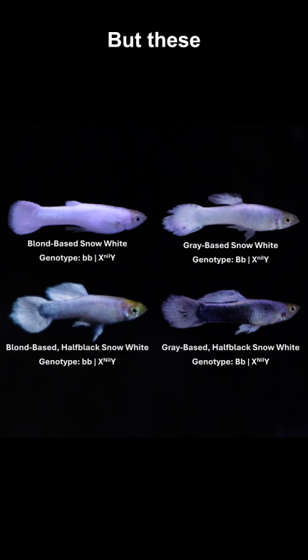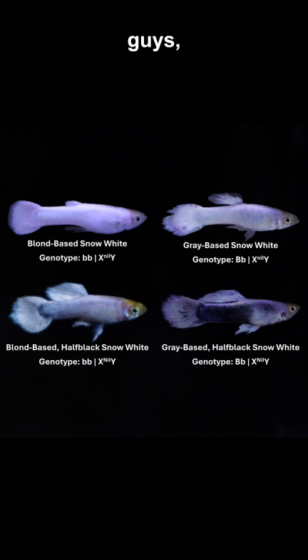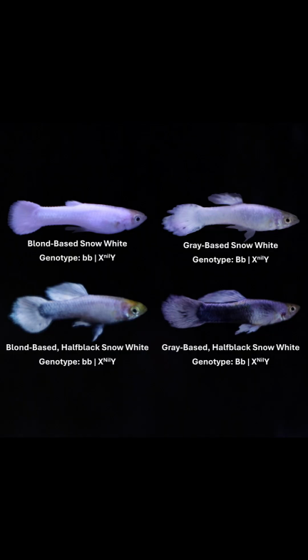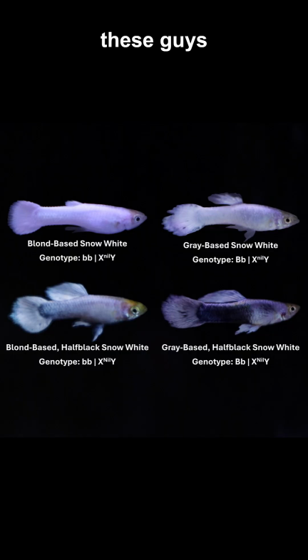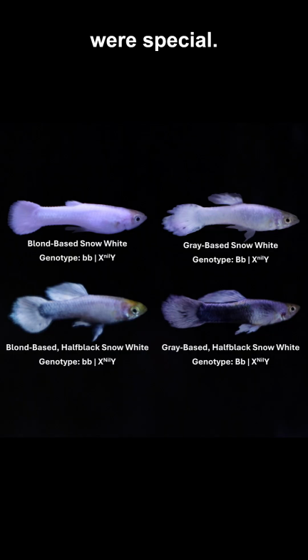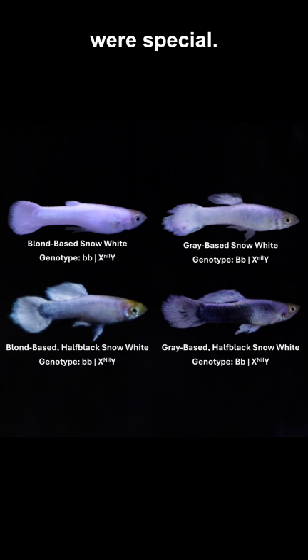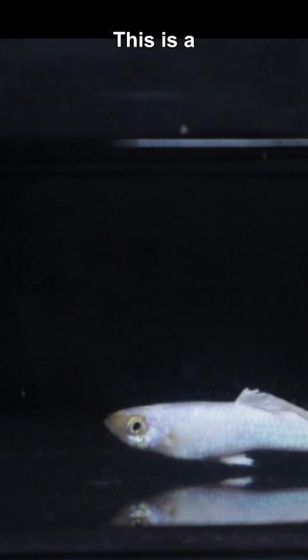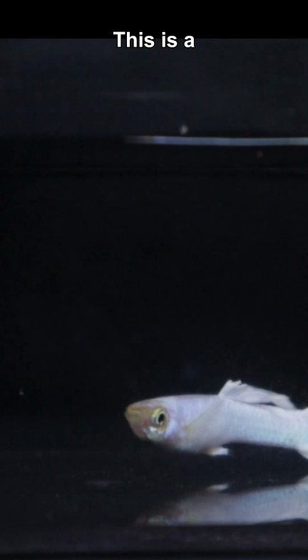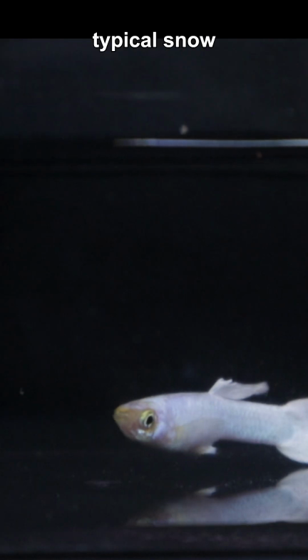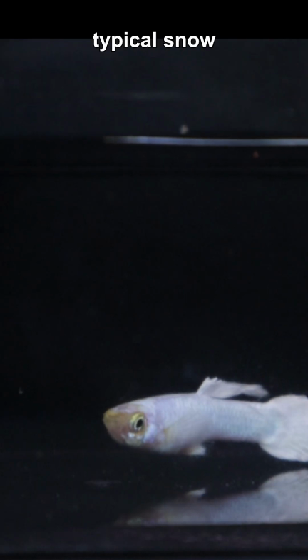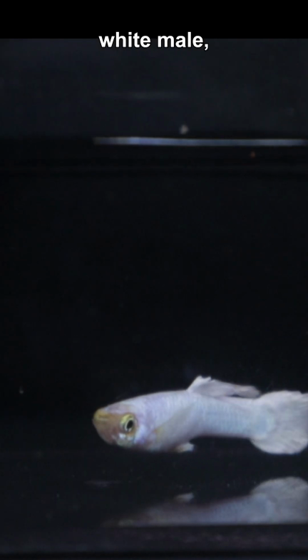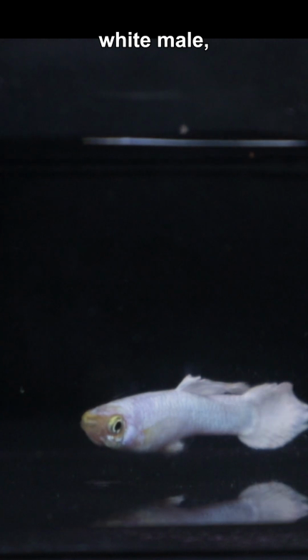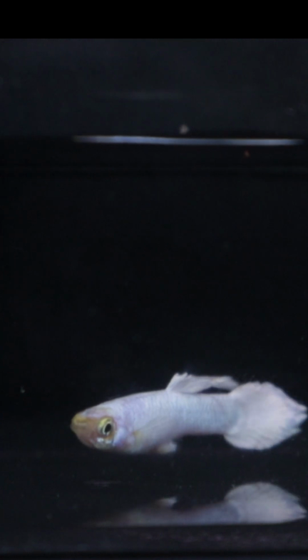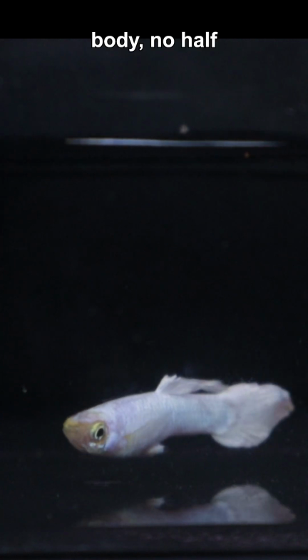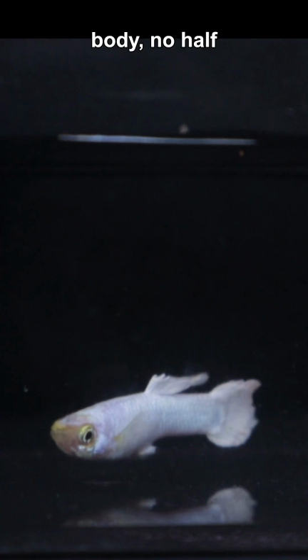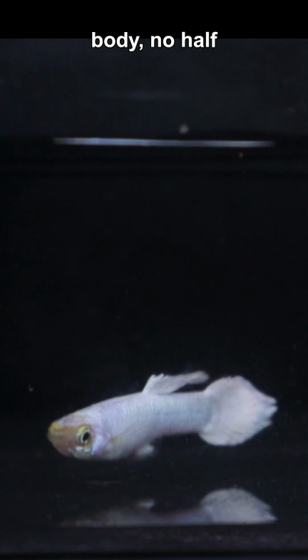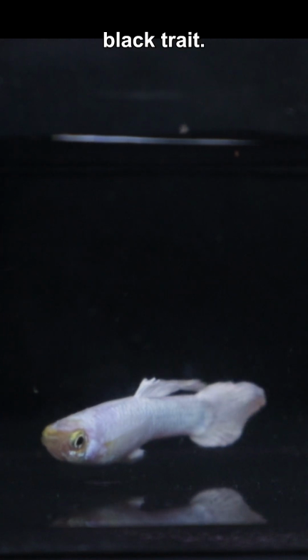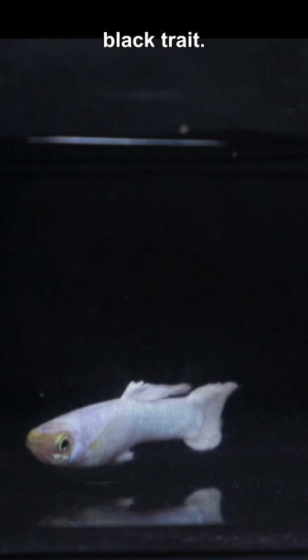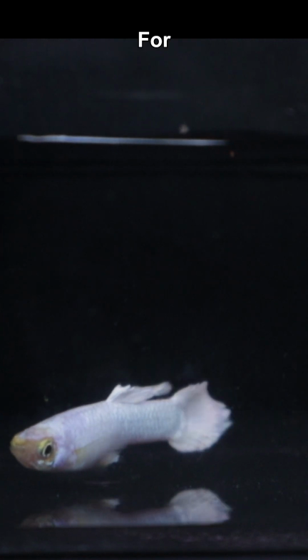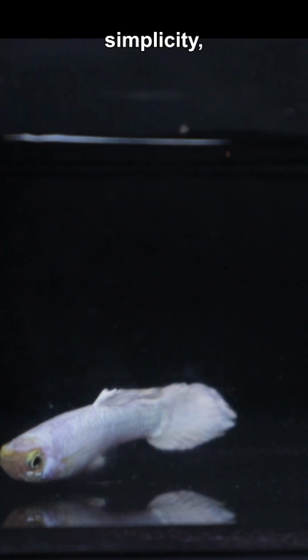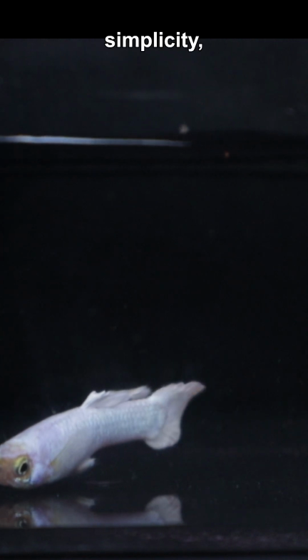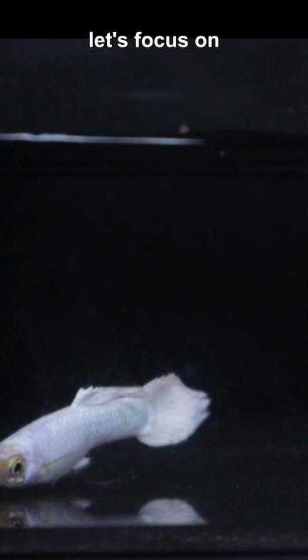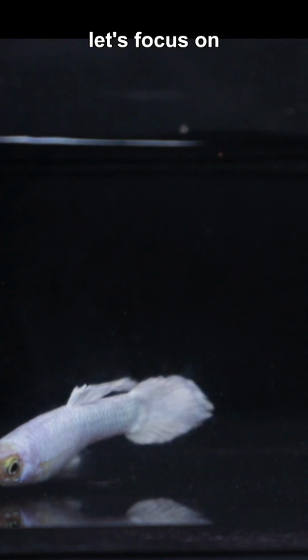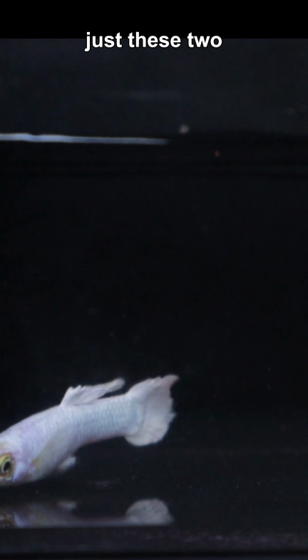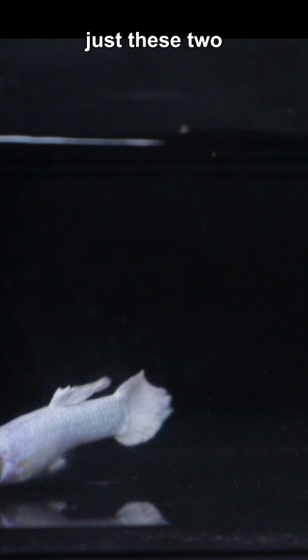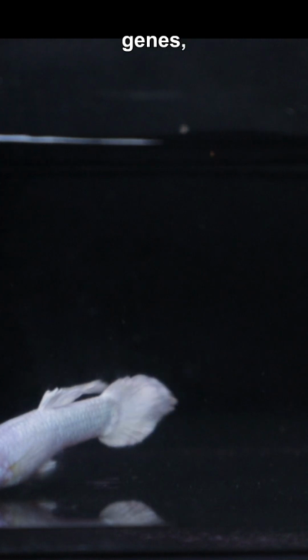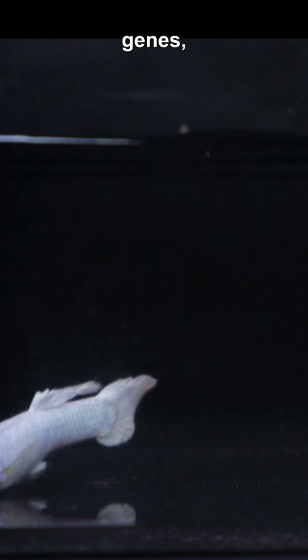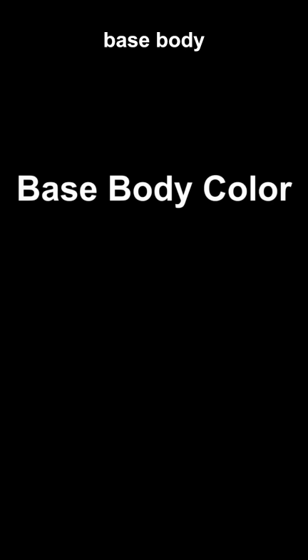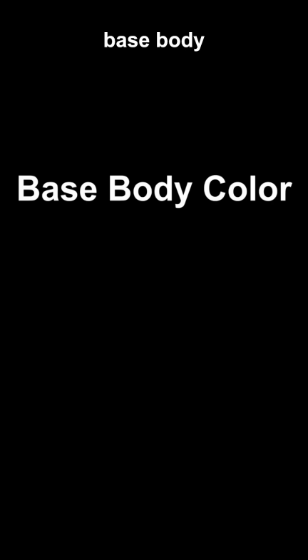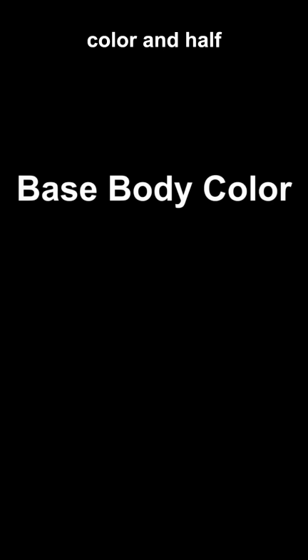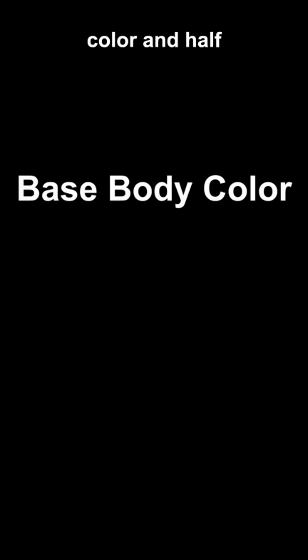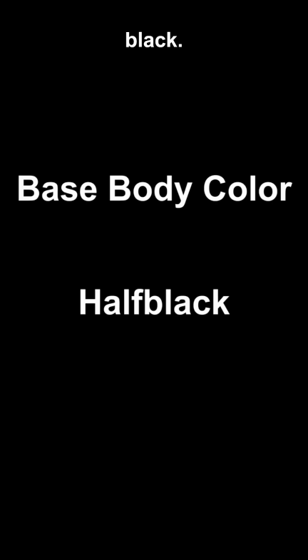But these guys were special. This is a typical Snow White male — blonde body, no half black trait. For simplicity, let's focus on just these two genes: base body color and half black.